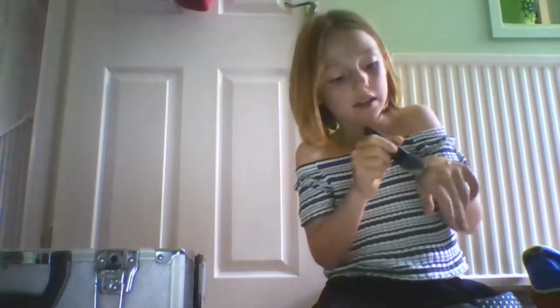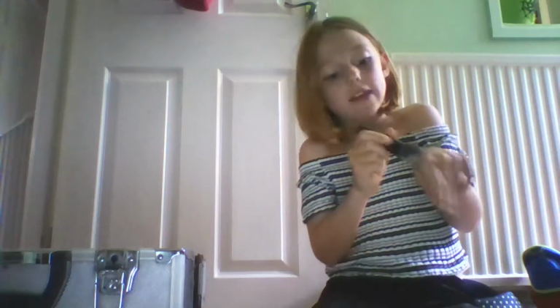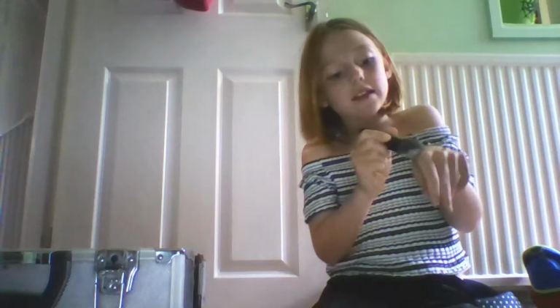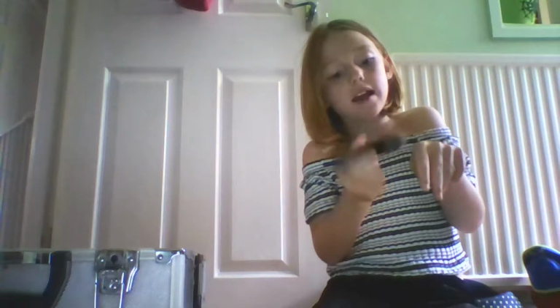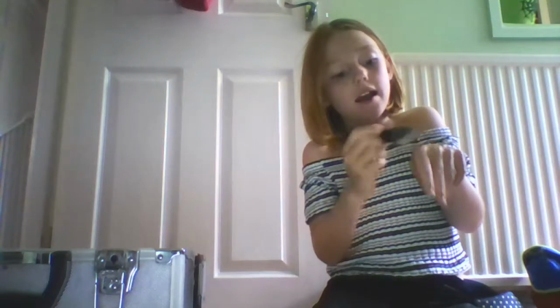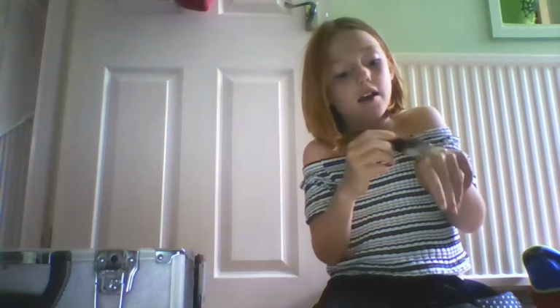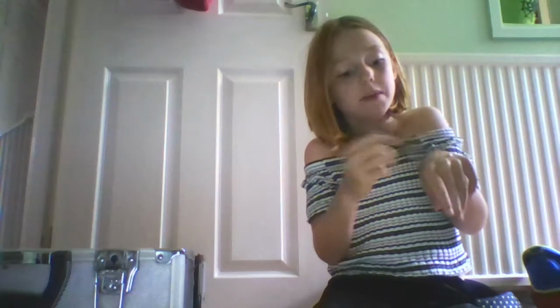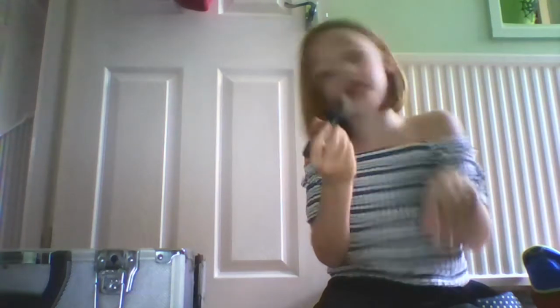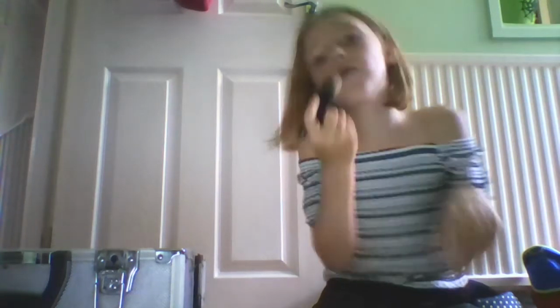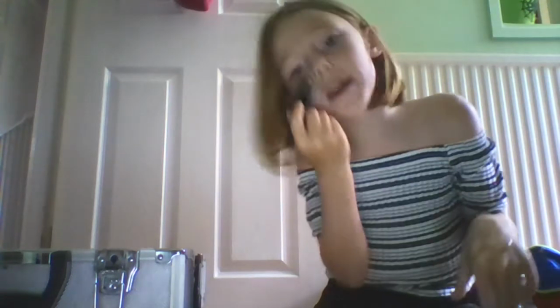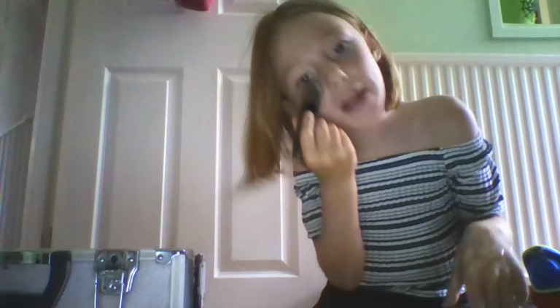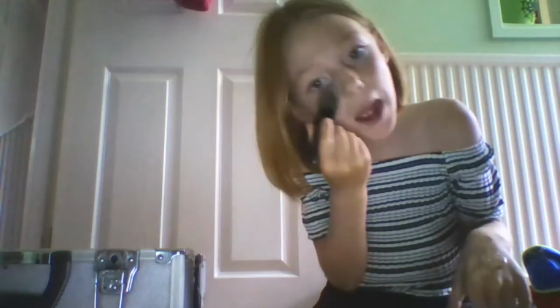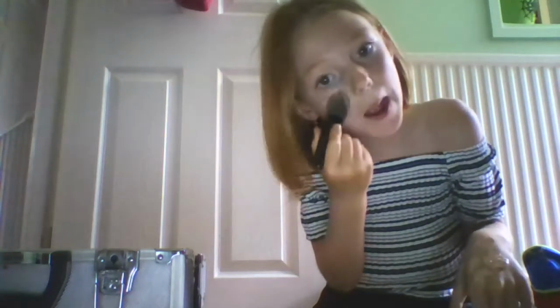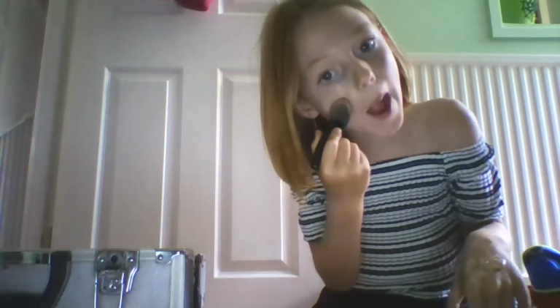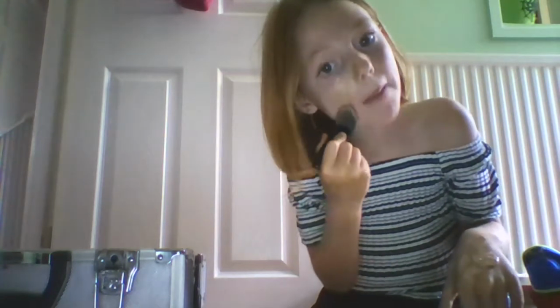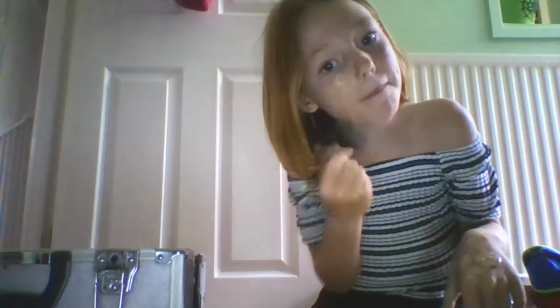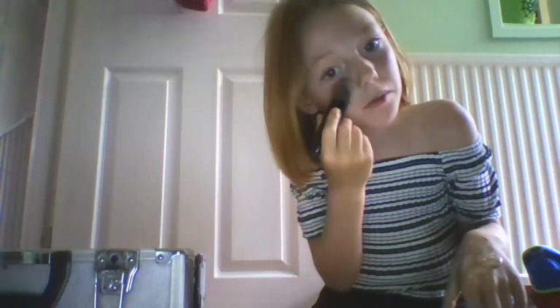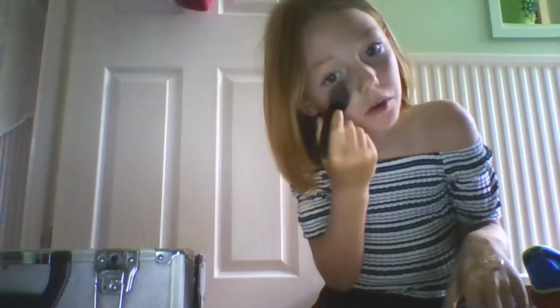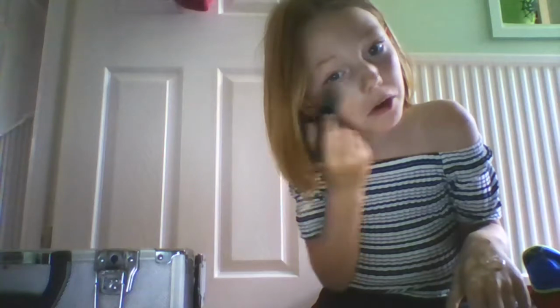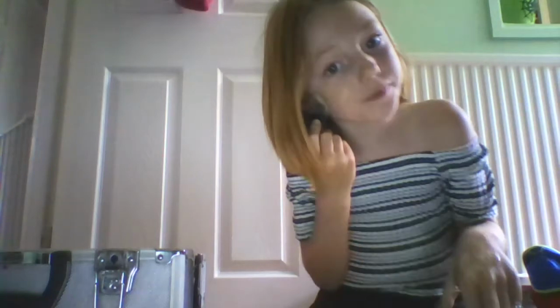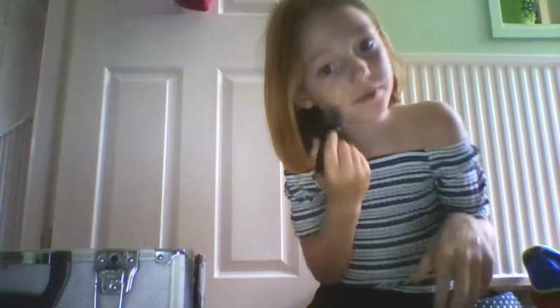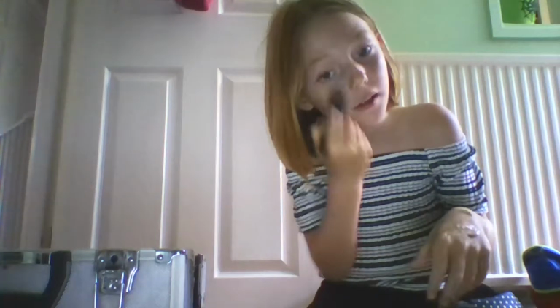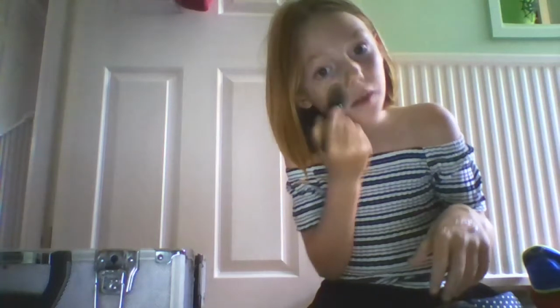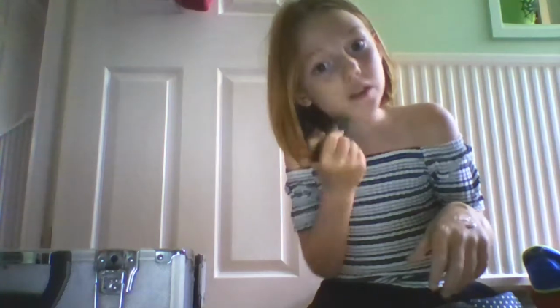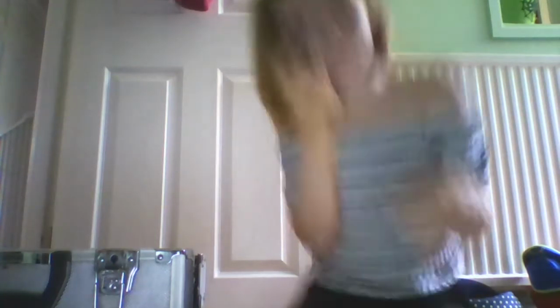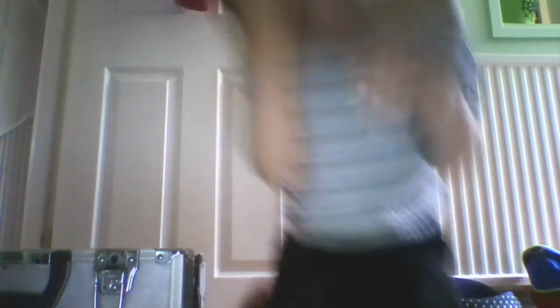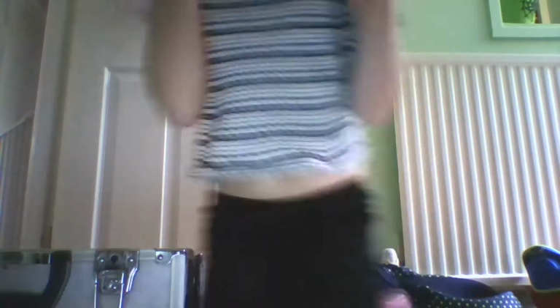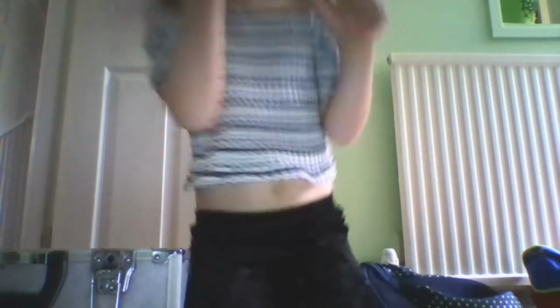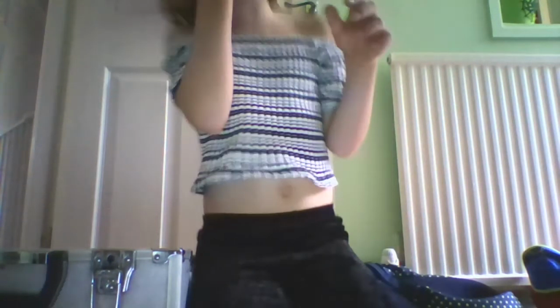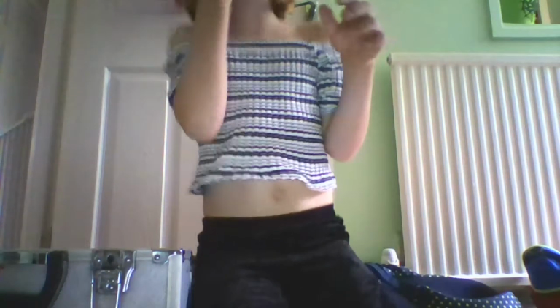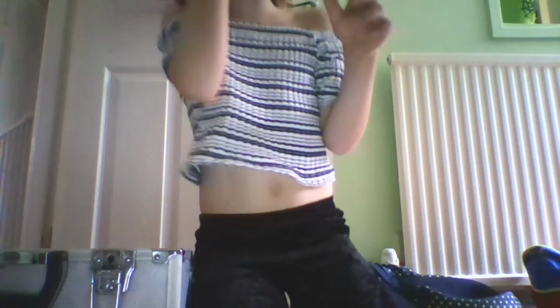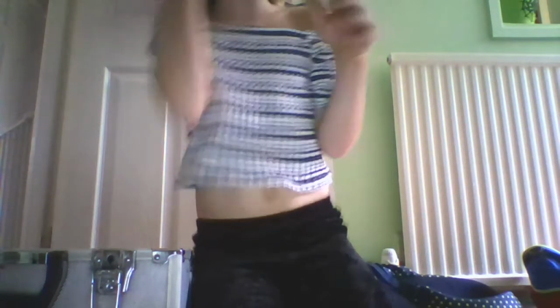This would be an everyday makeup tutorial, I would say. So, I am just going to be using this mirror up here.